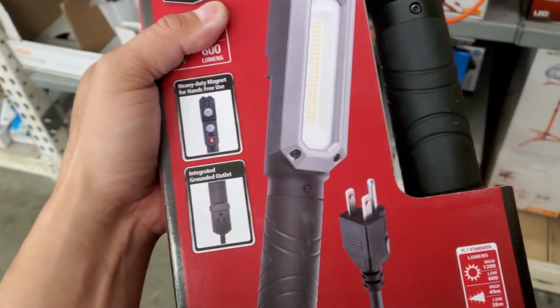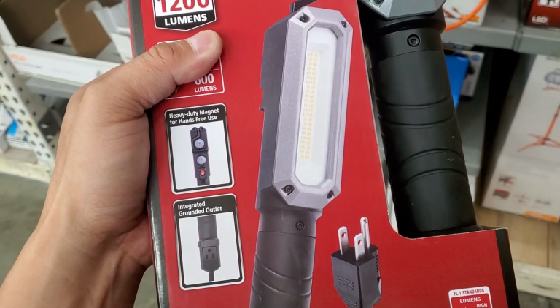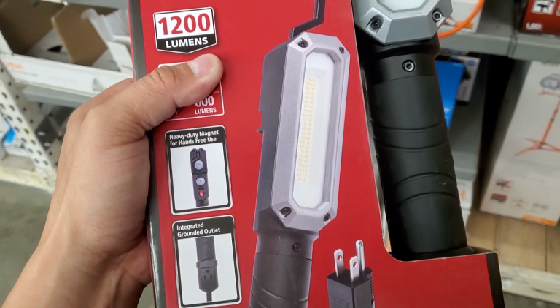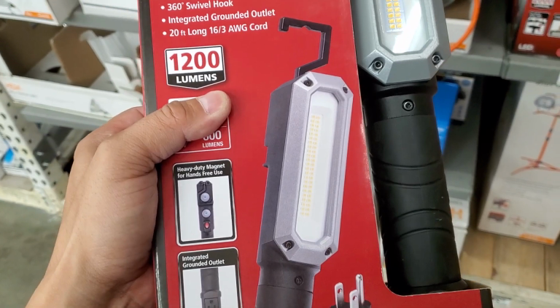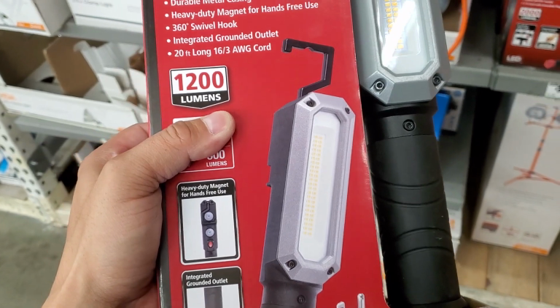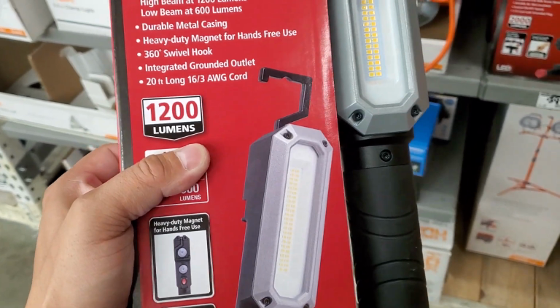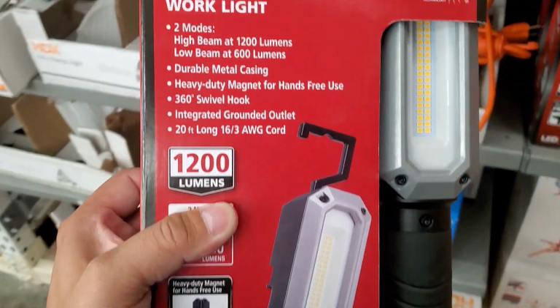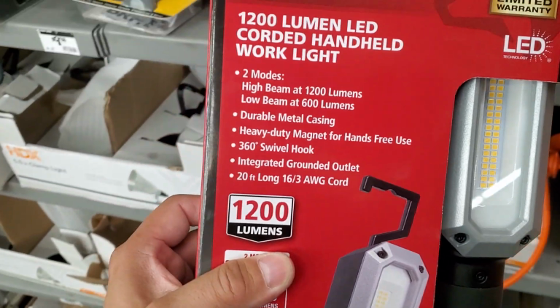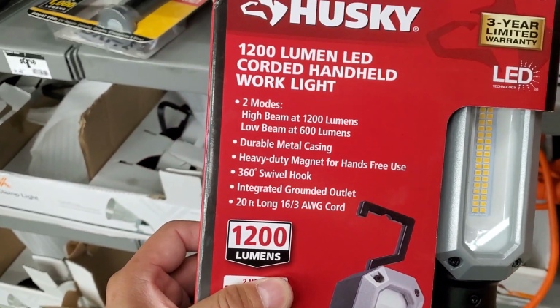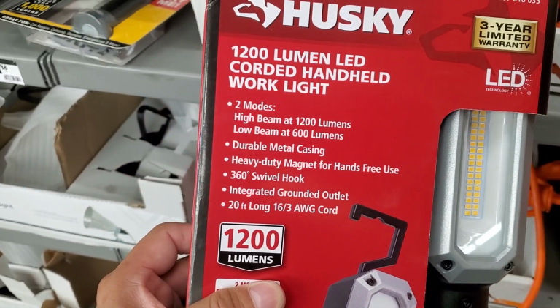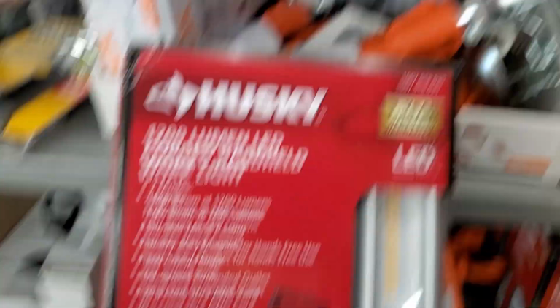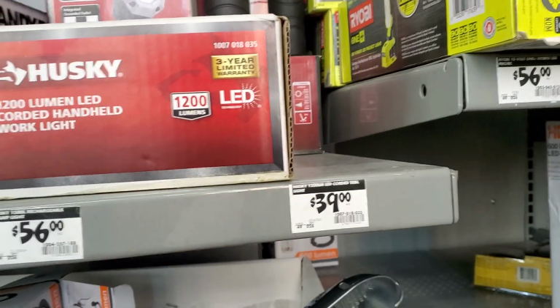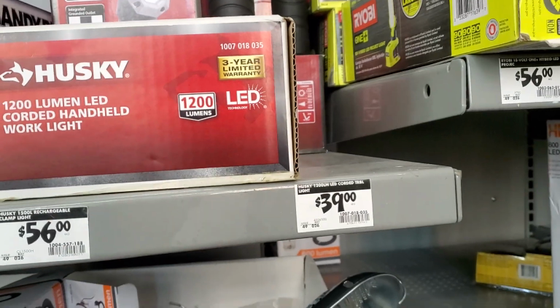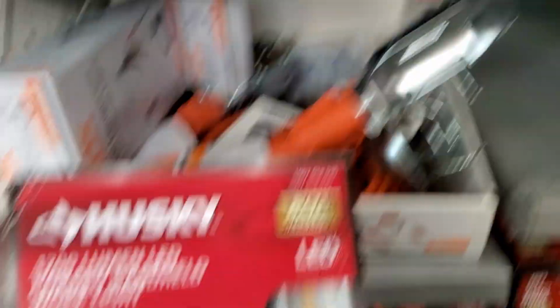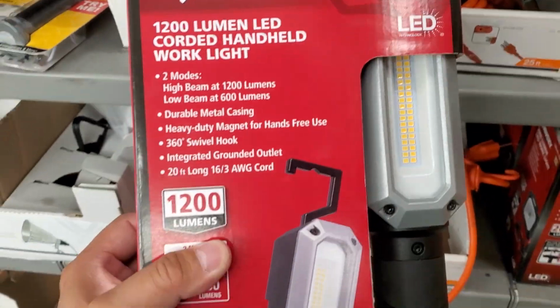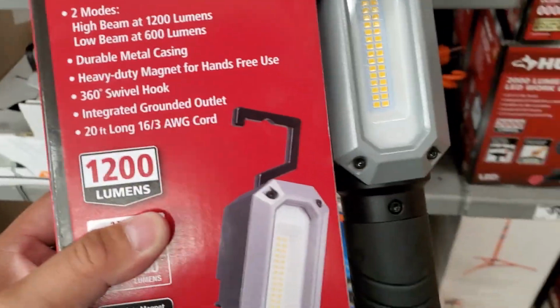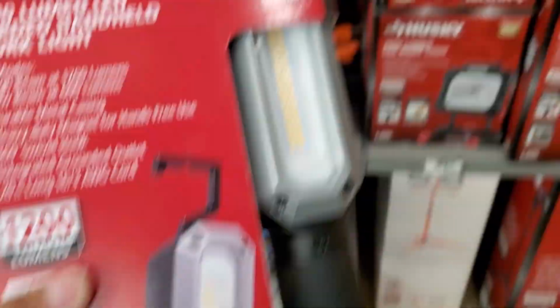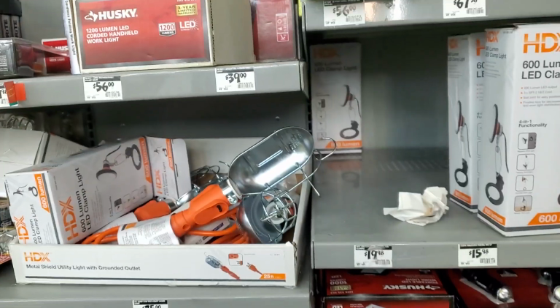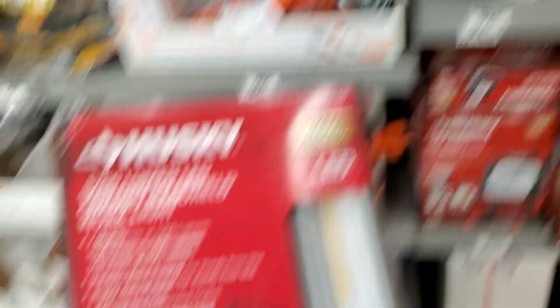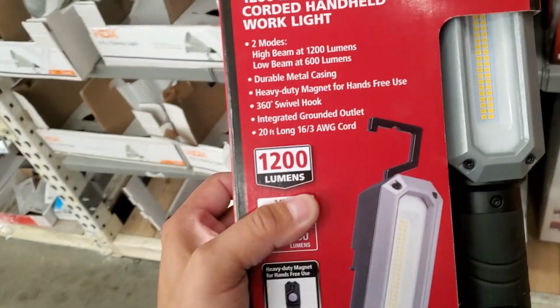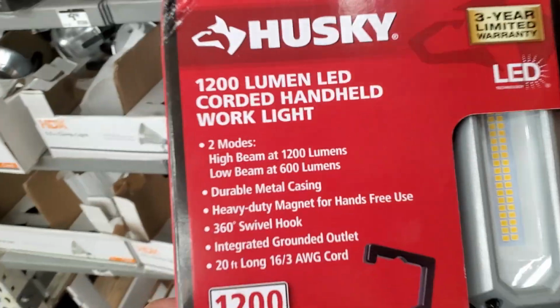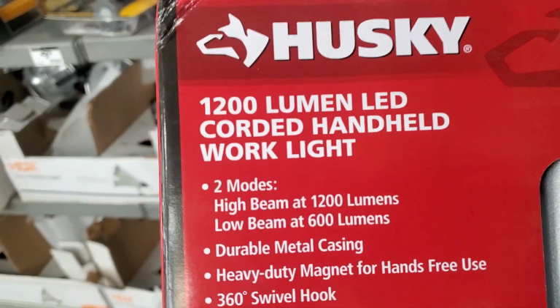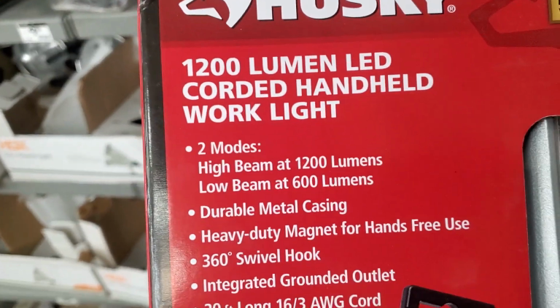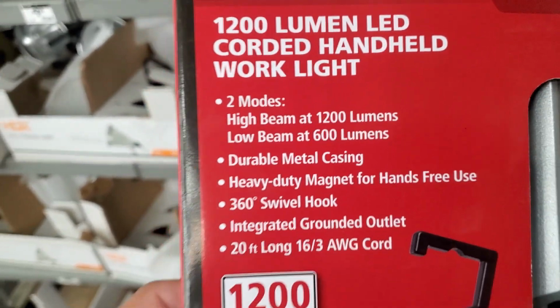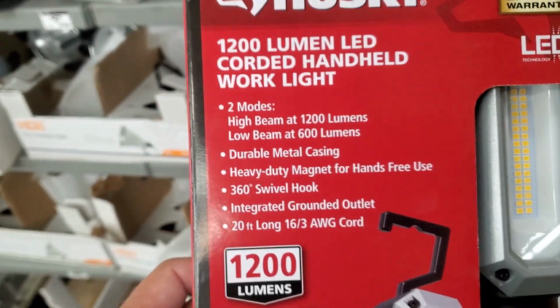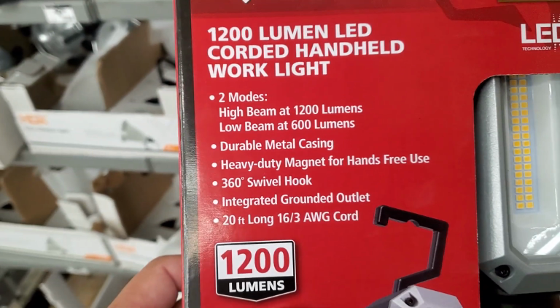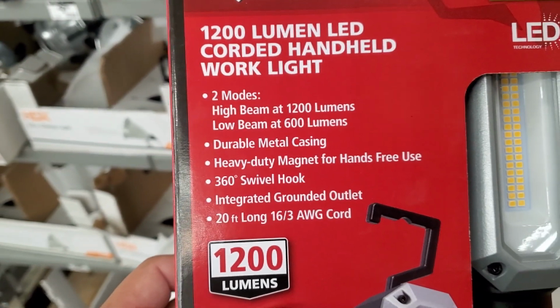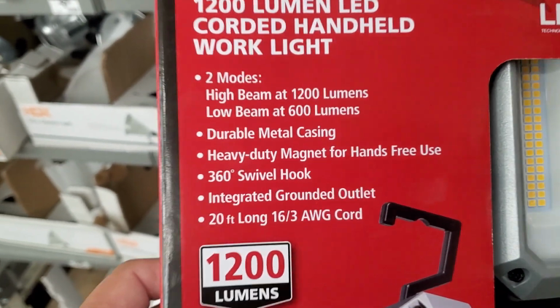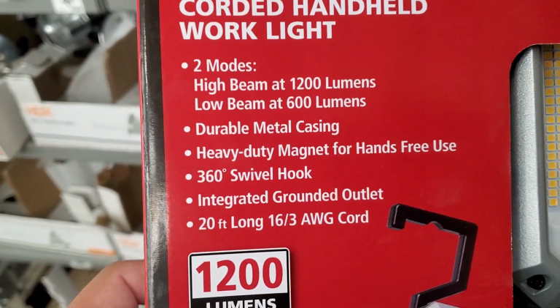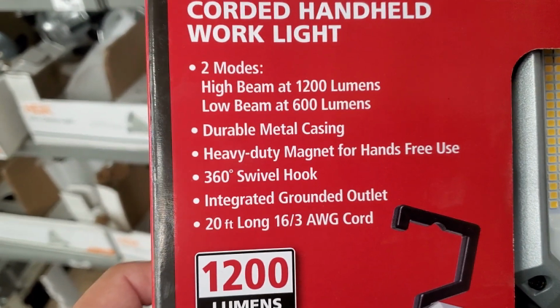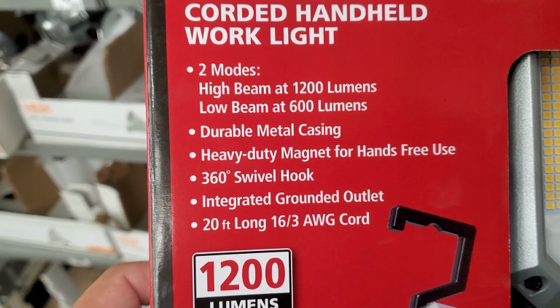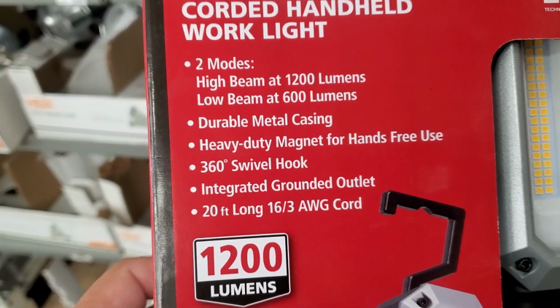If you guys have this, let me know whether it's a decent light or not. I think it's selling for like $39. It's got two modes: high beam at 1200 lumens and long beam at 600 lumens.